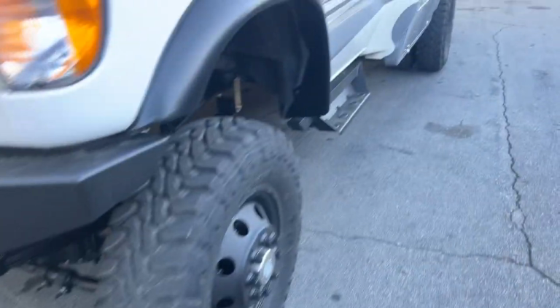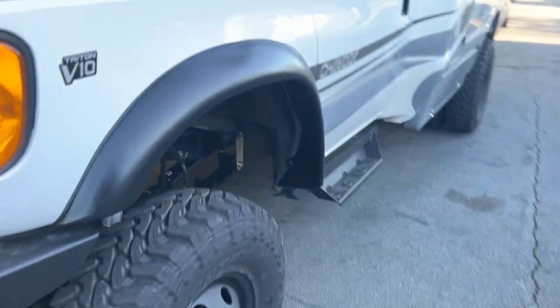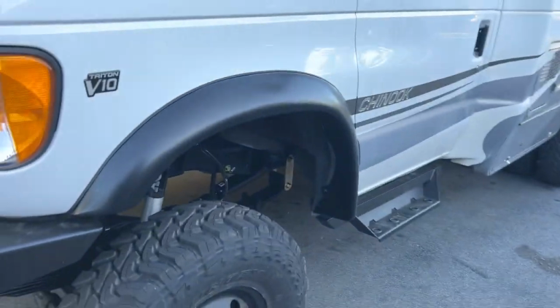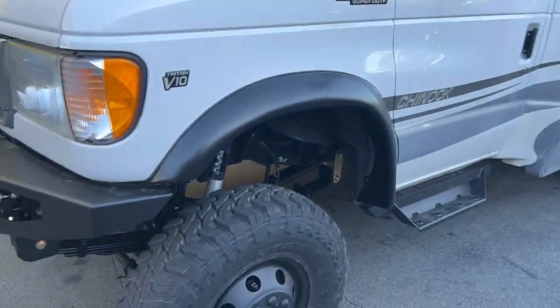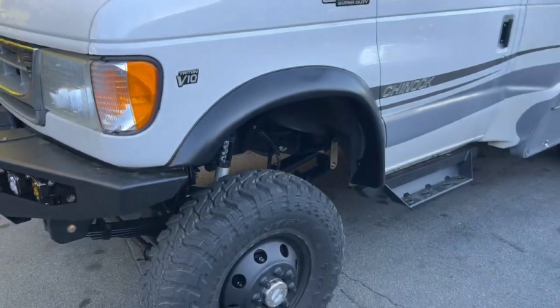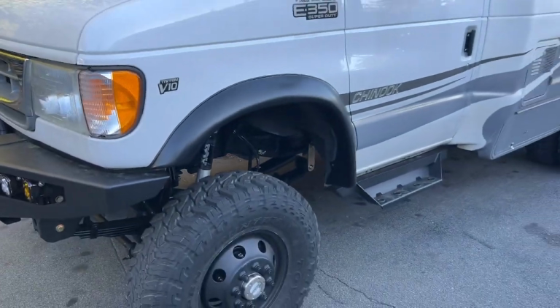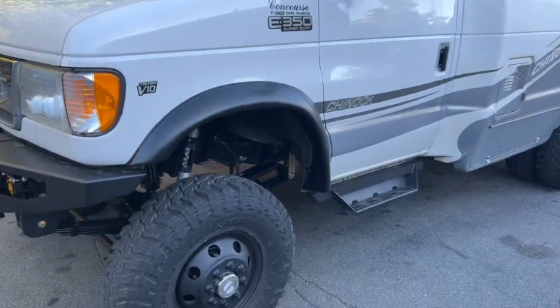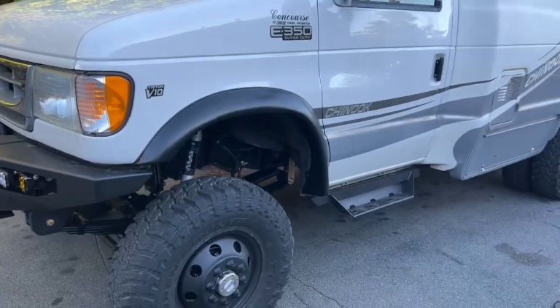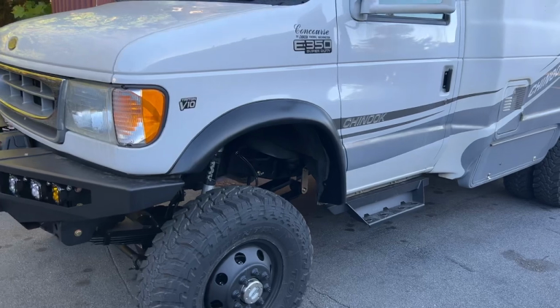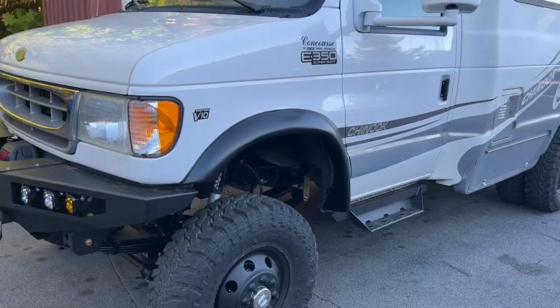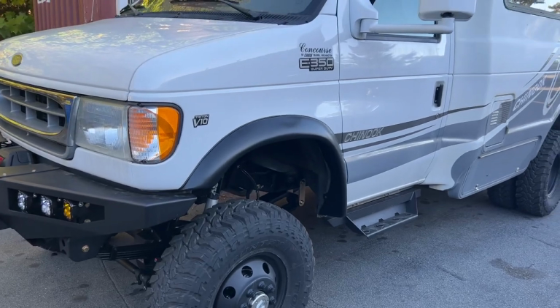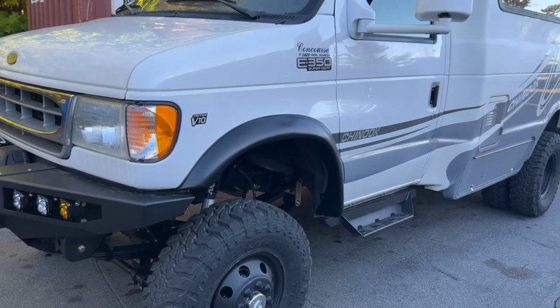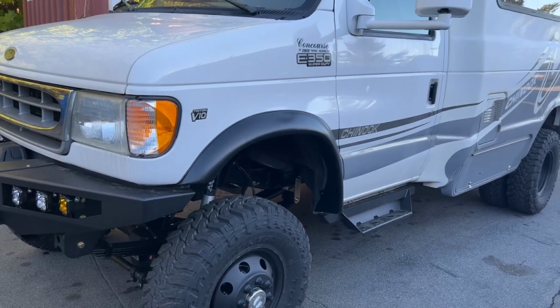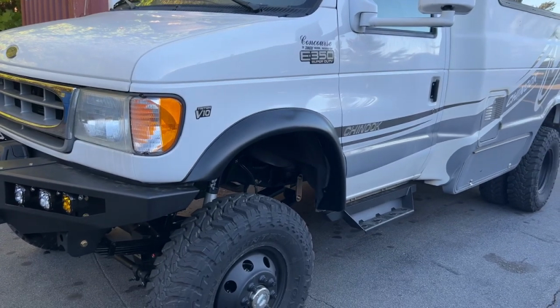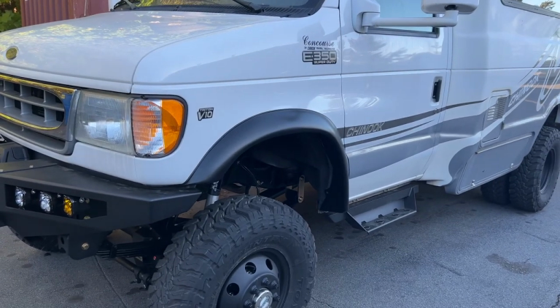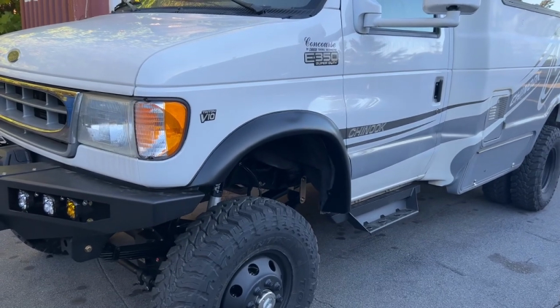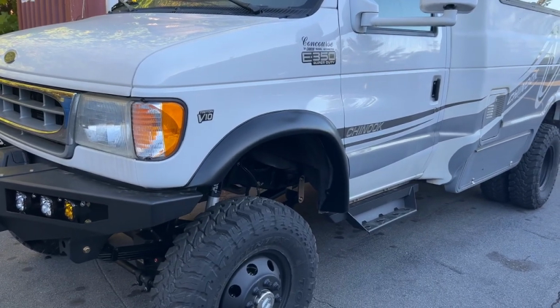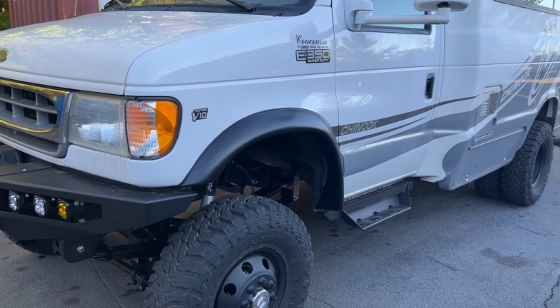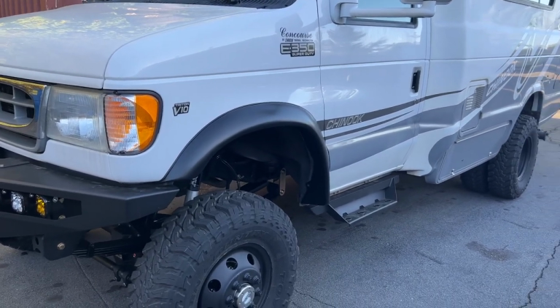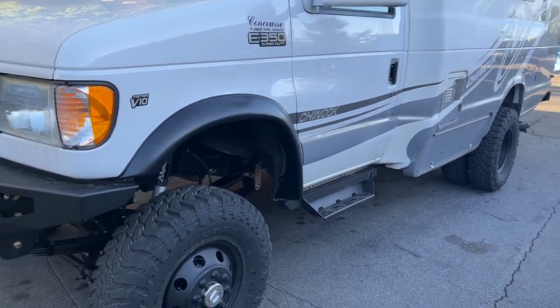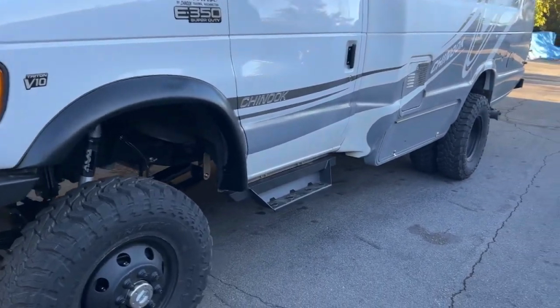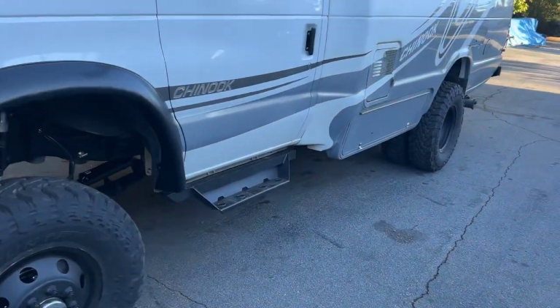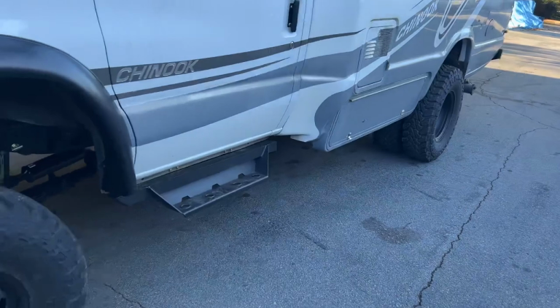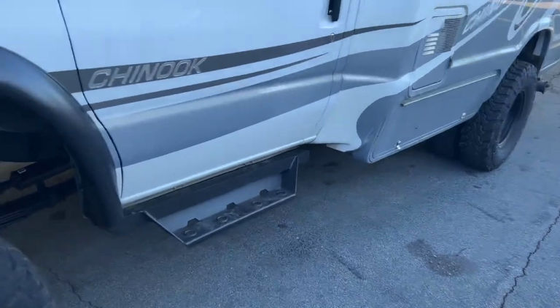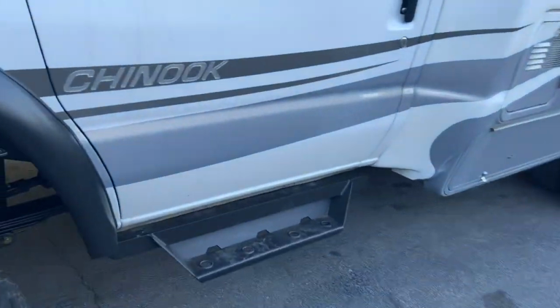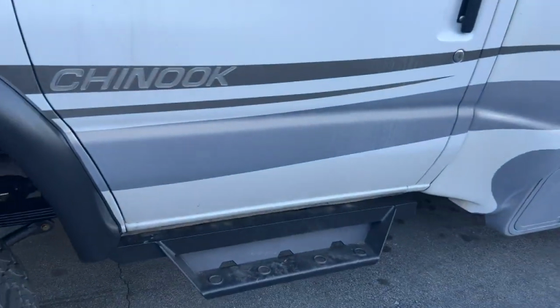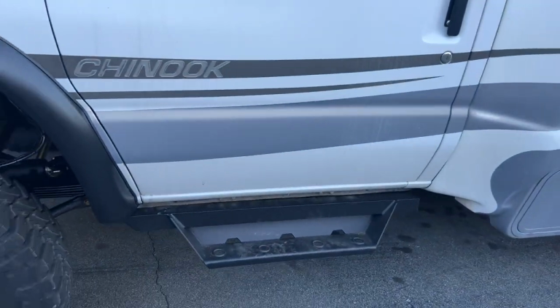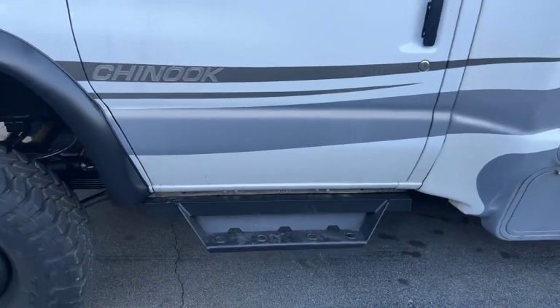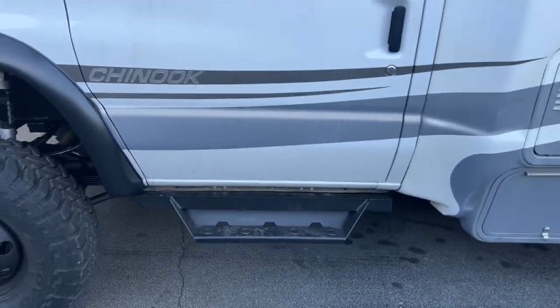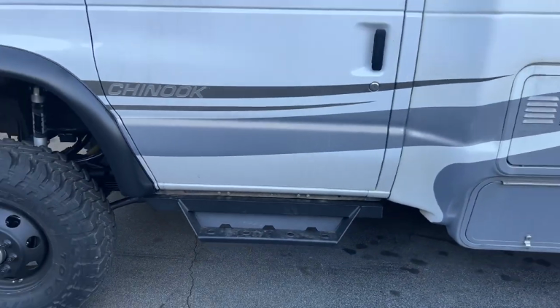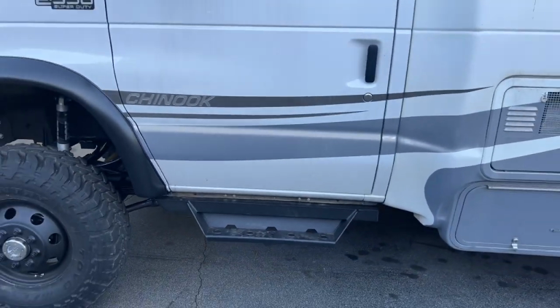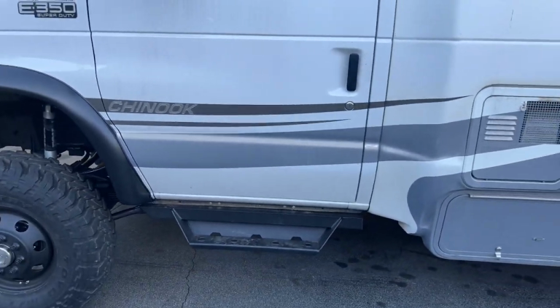Also up front, we removed the fiberglass flares and step, went with a Bushwhacker flare and our in-house made cab chassis side steps.